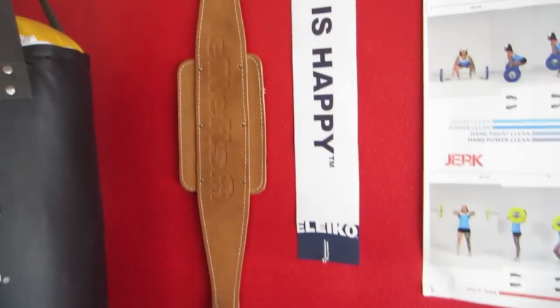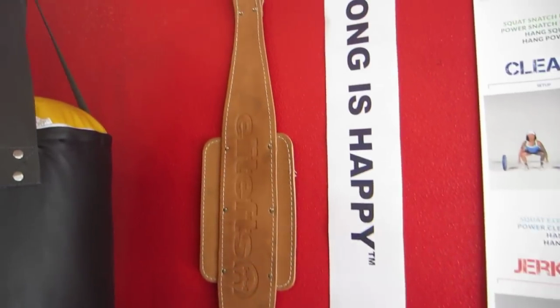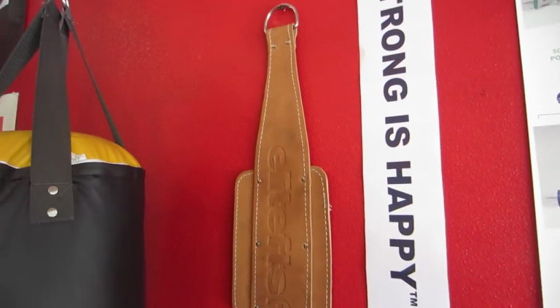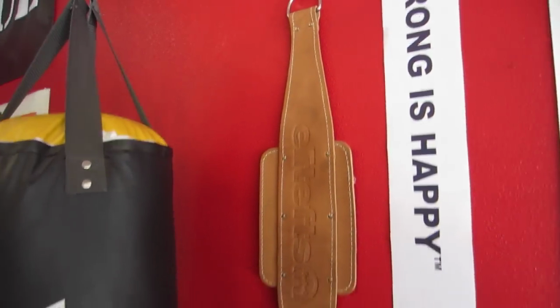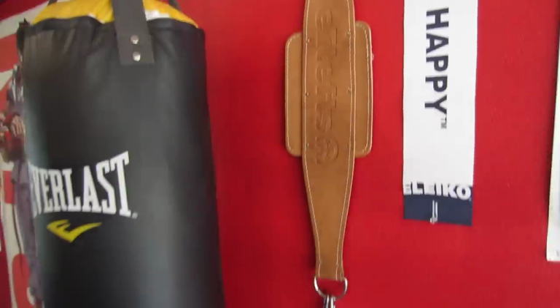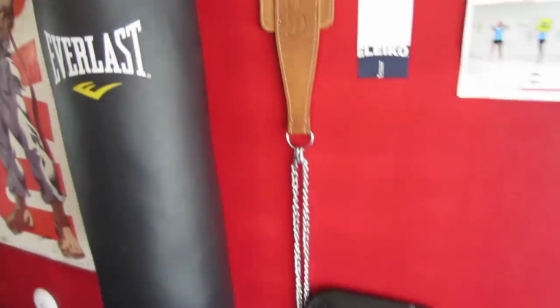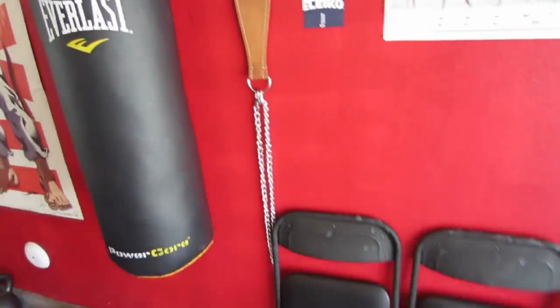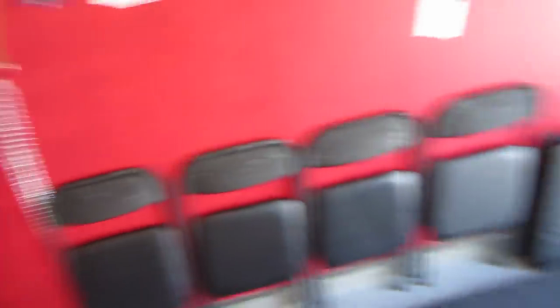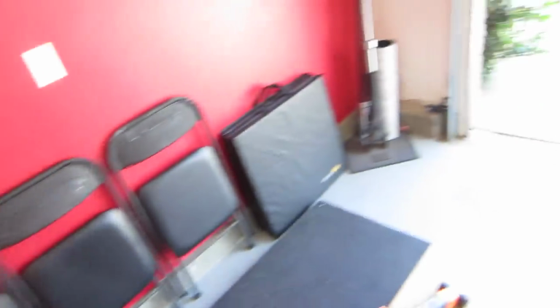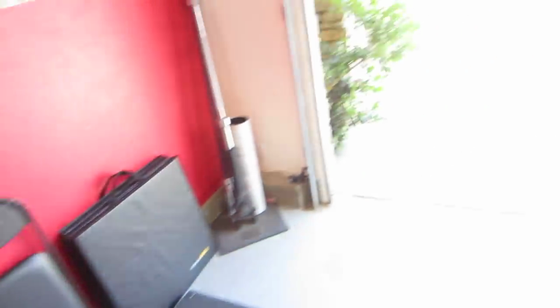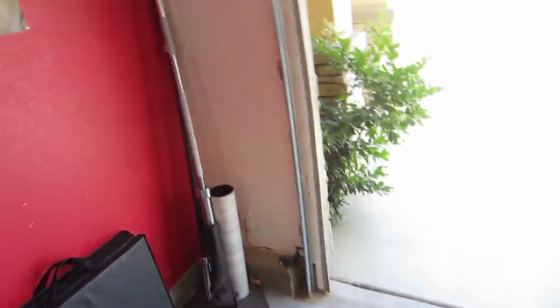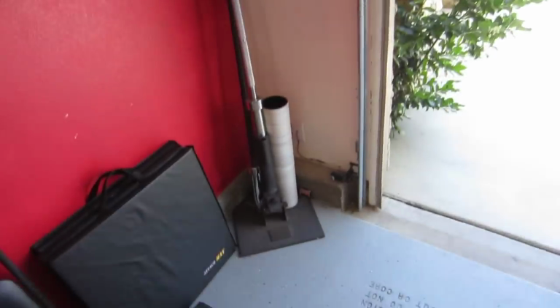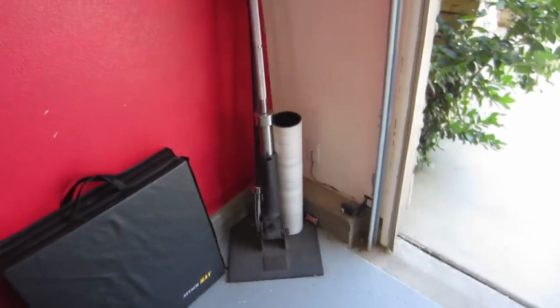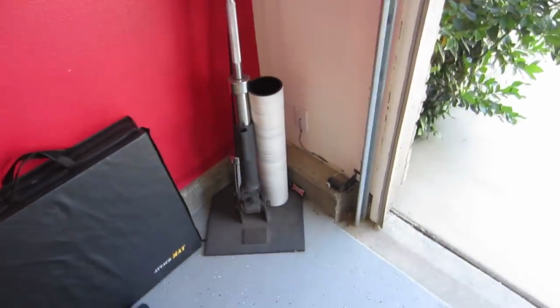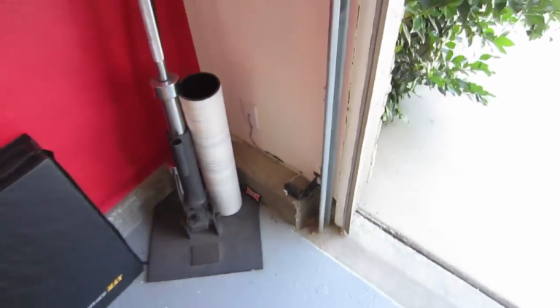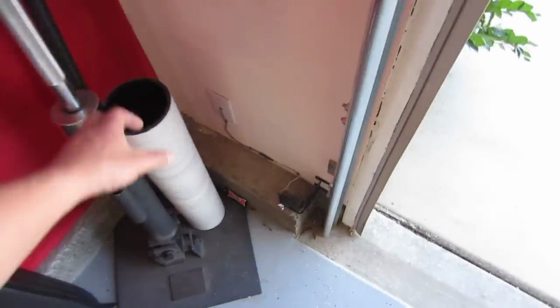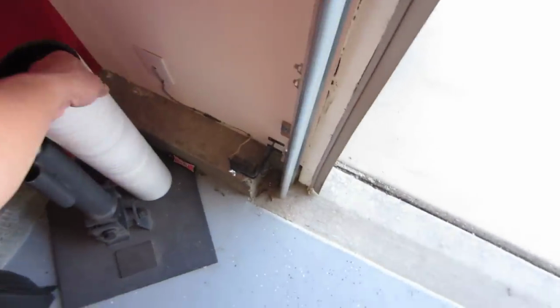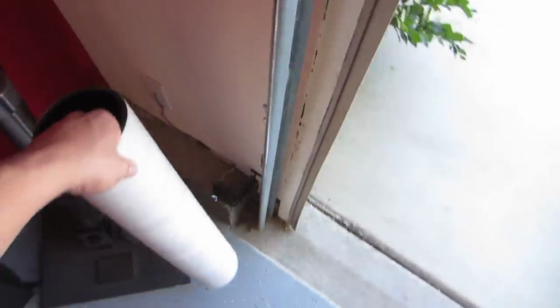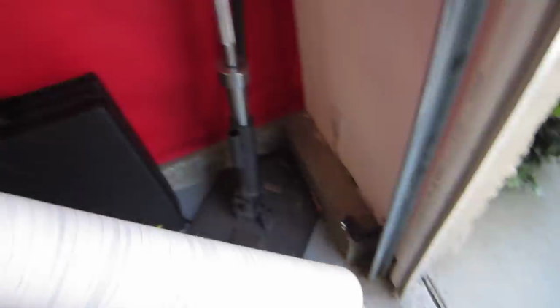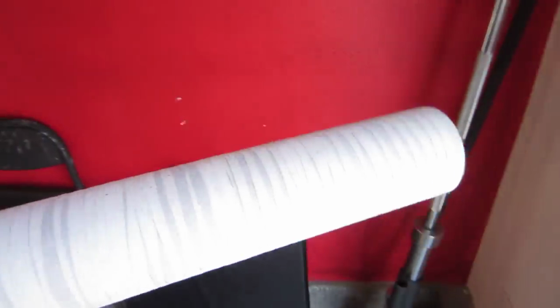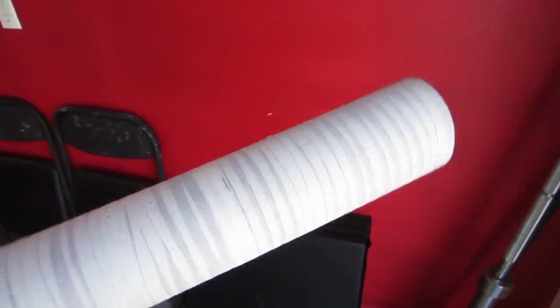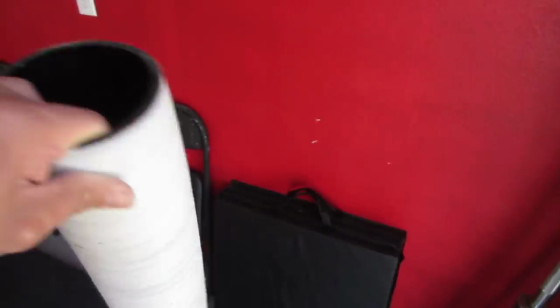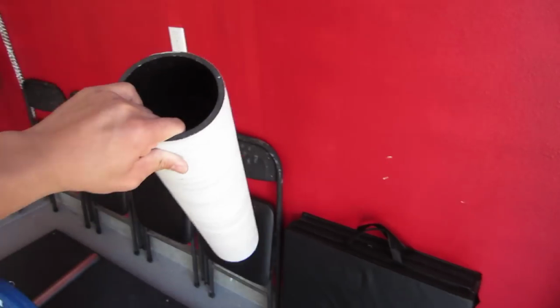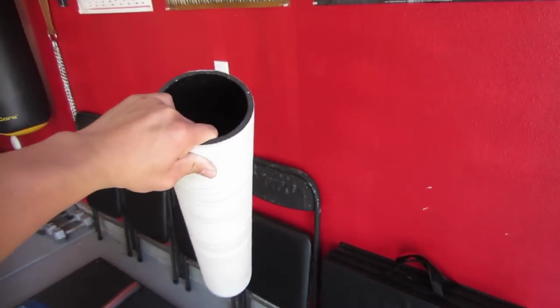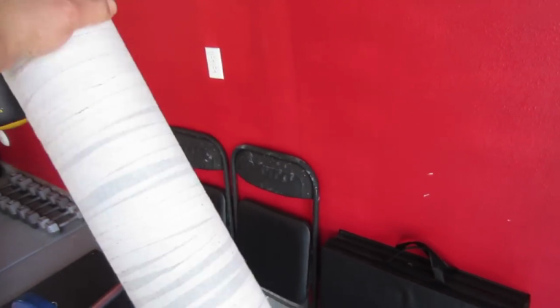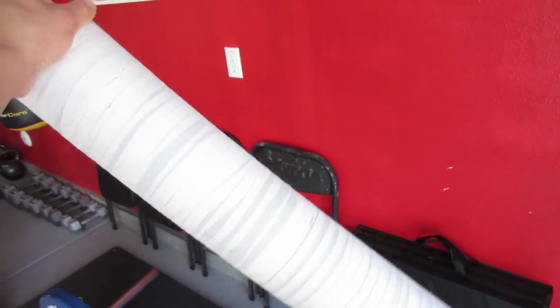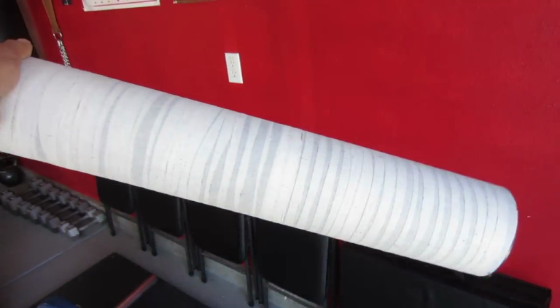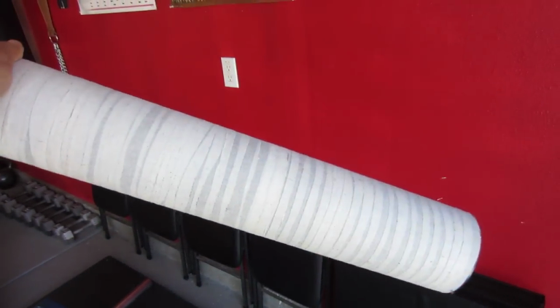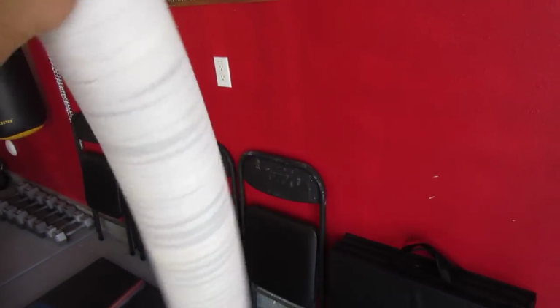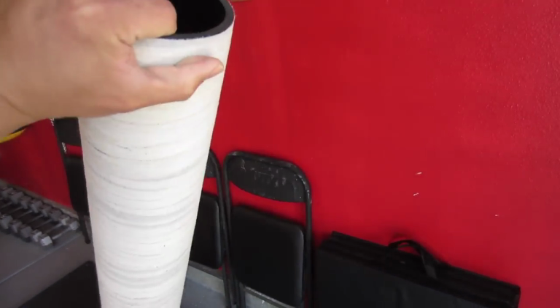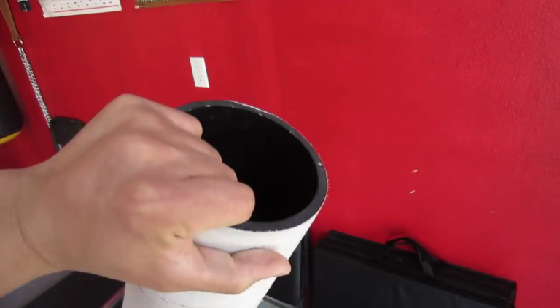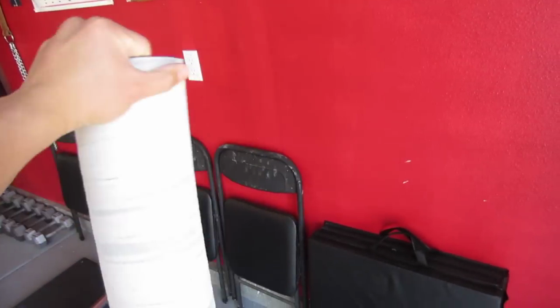My Elite FTS dip belt. Got to have a foam roller — made out of PVC, wrapped it in medical tape. Pretty hardcore.